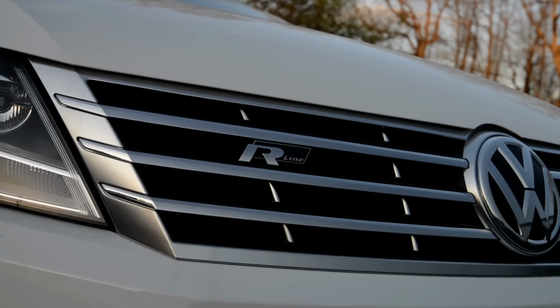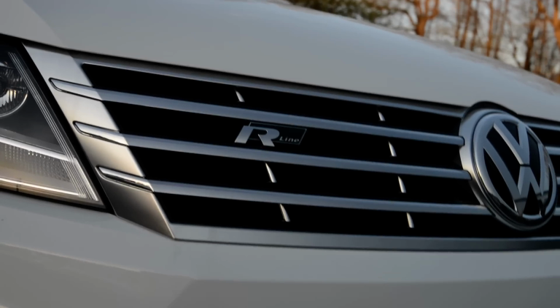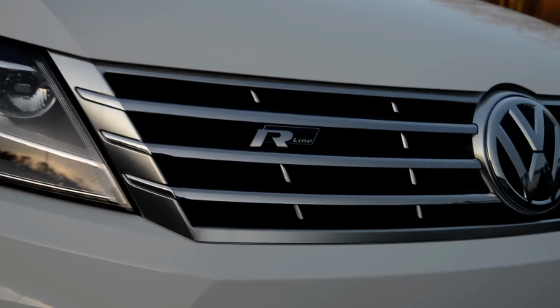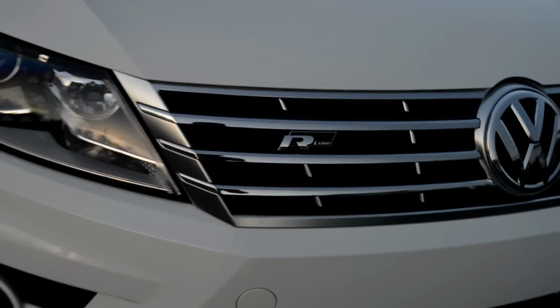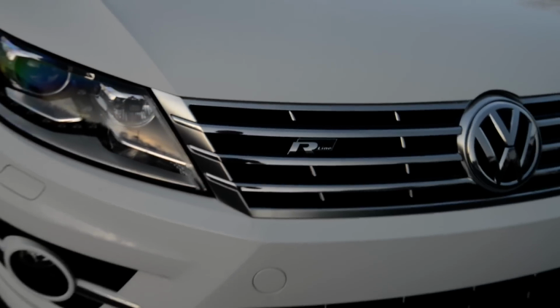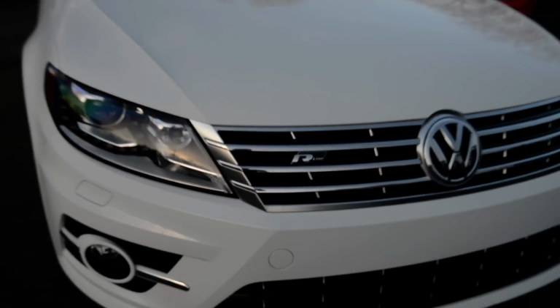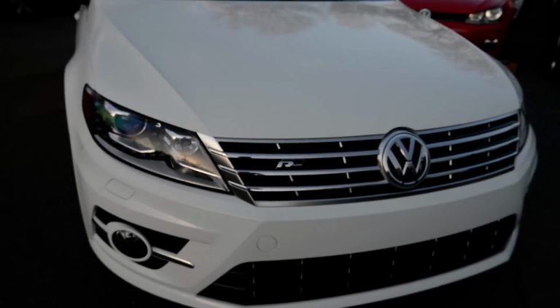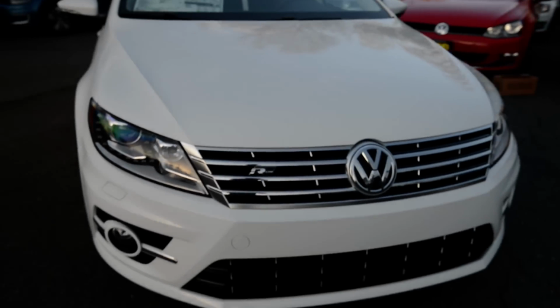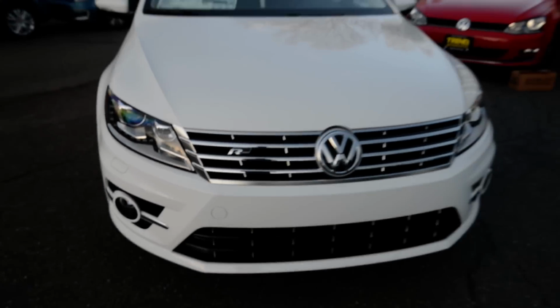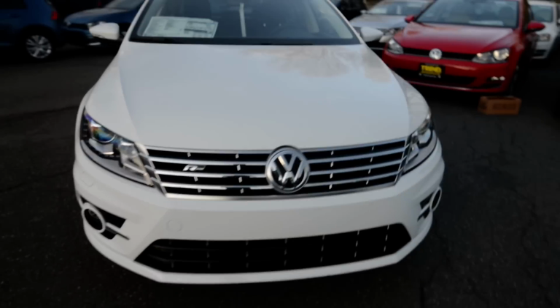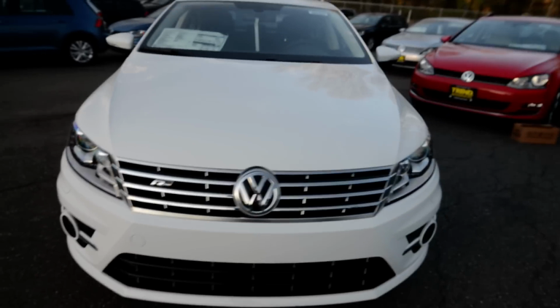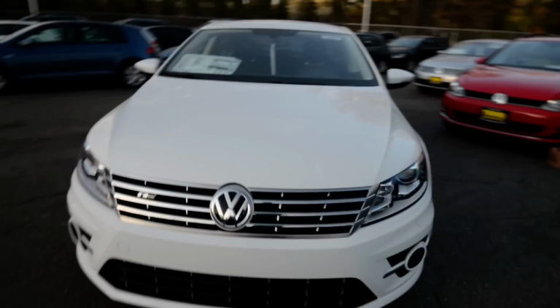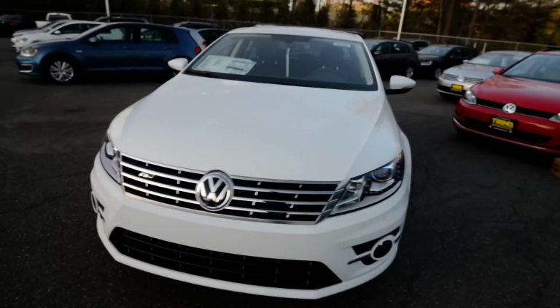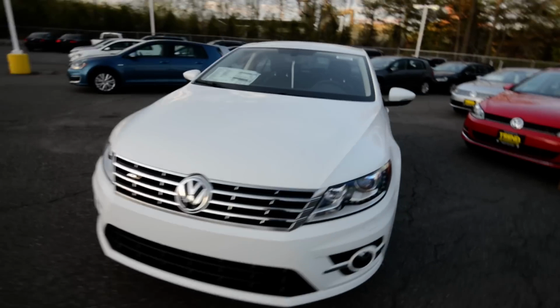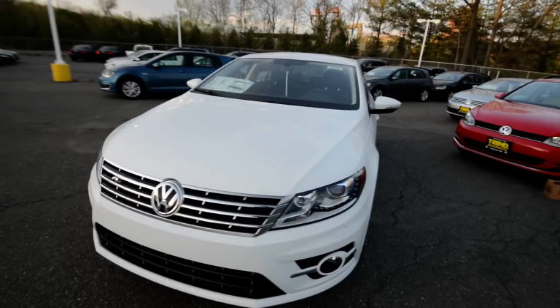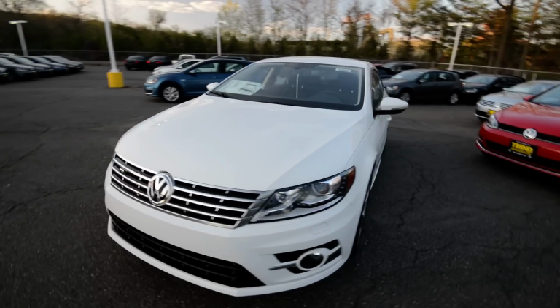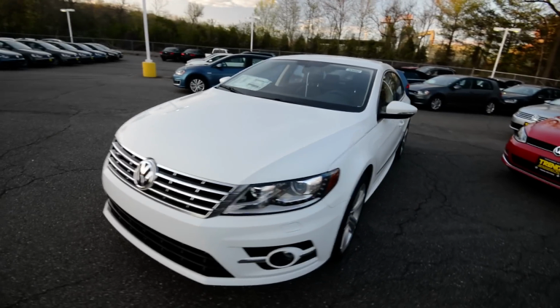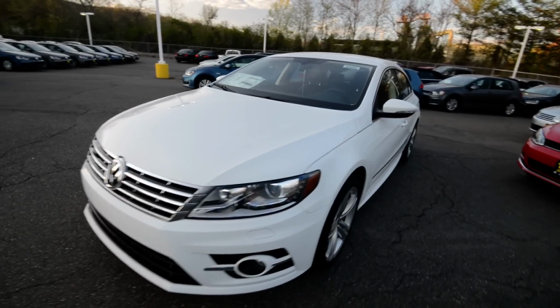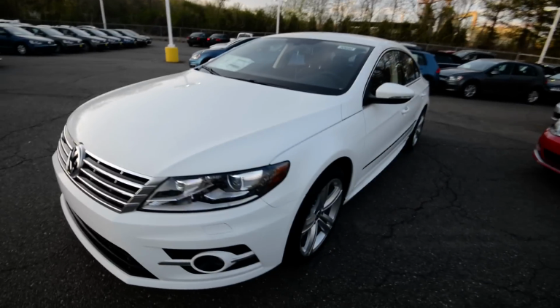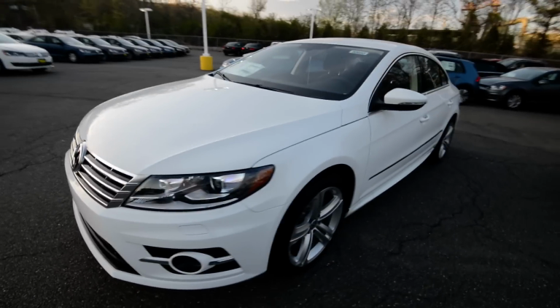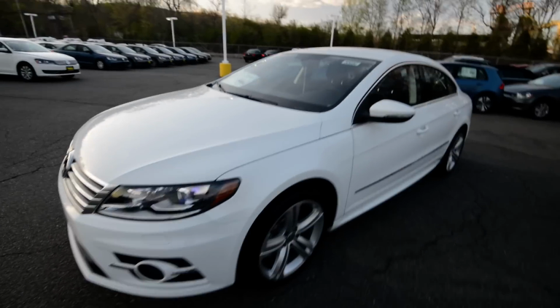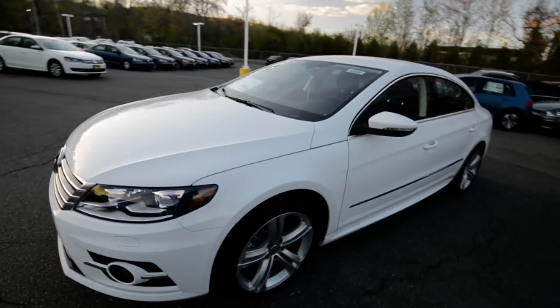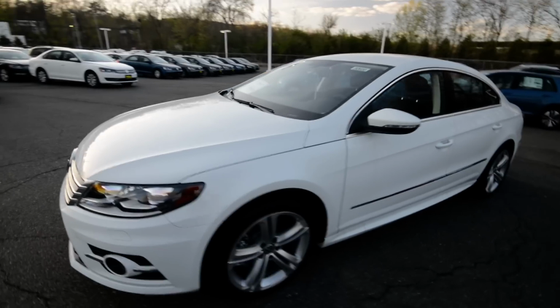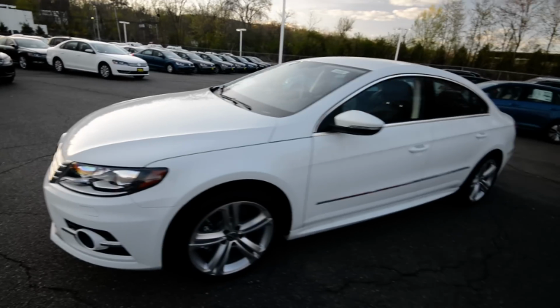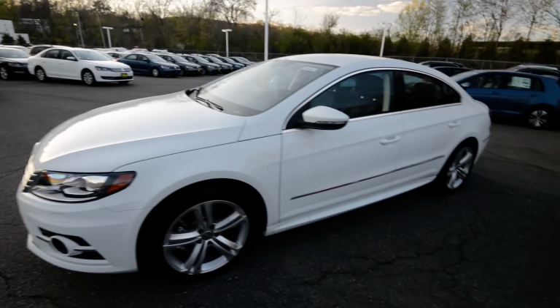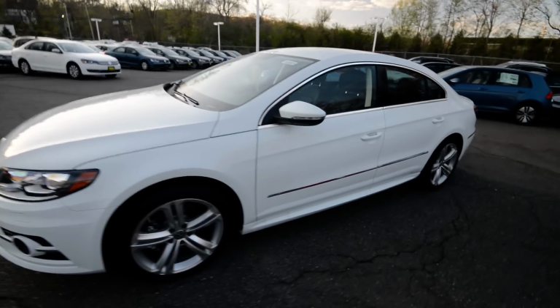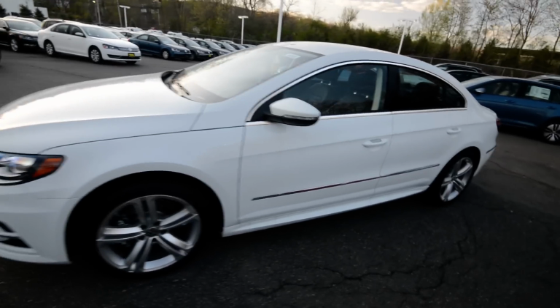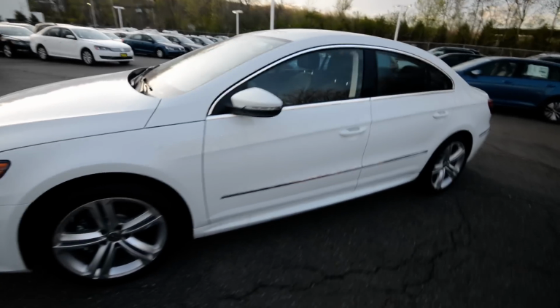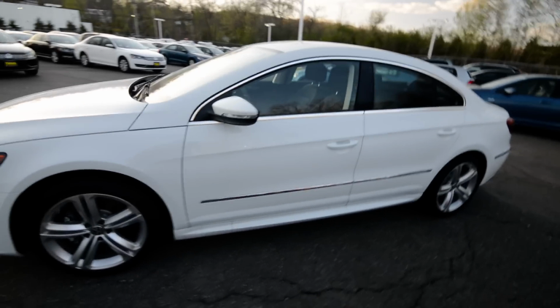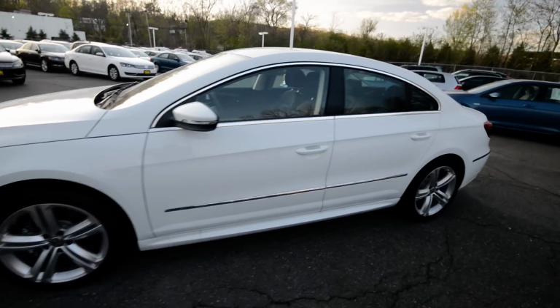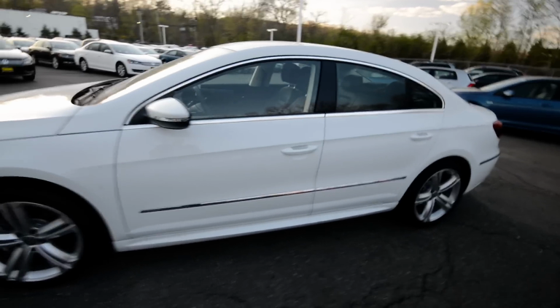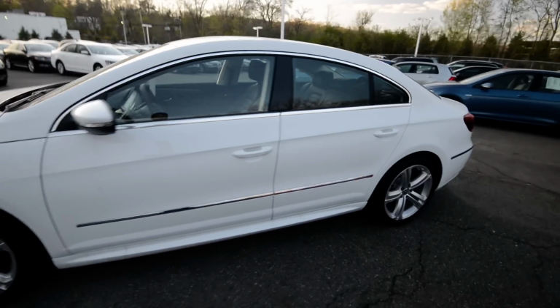Hey friends, Brian from Tremotors Volkswagen here with the 2015 CC. This is the 2.0T R-Line, which is Volkswagen's sportier version of an already sporty car.